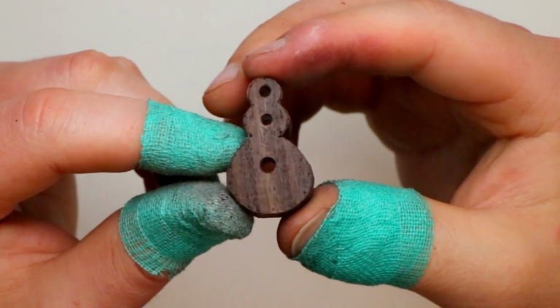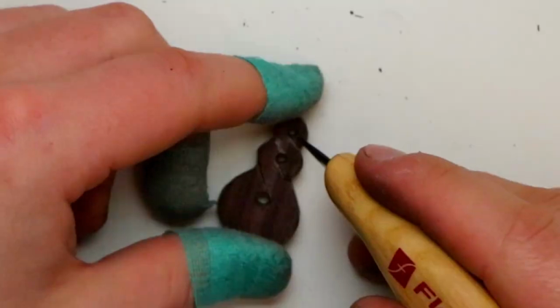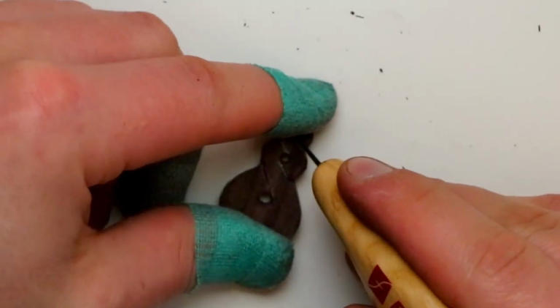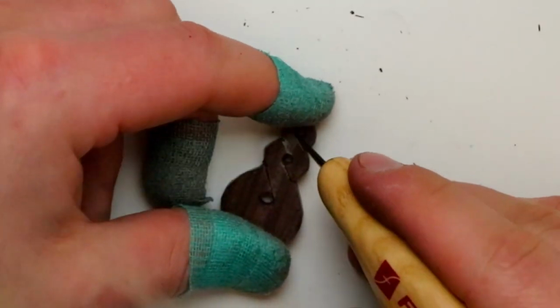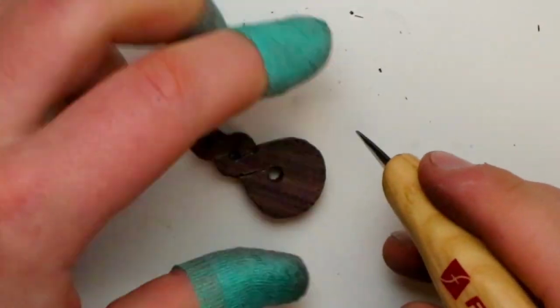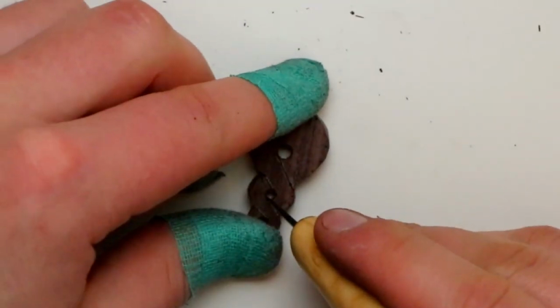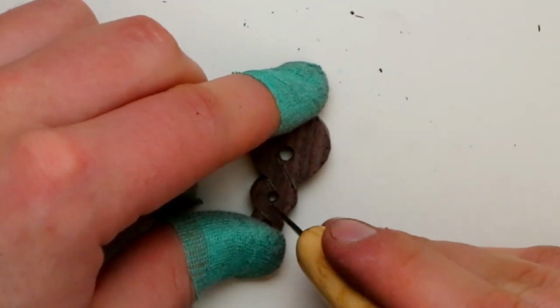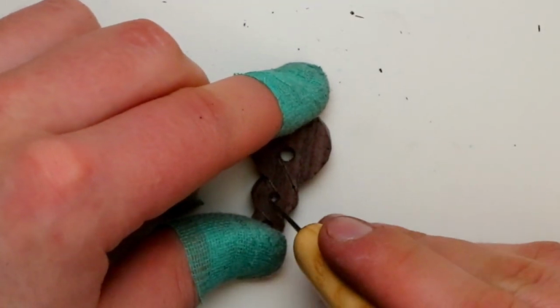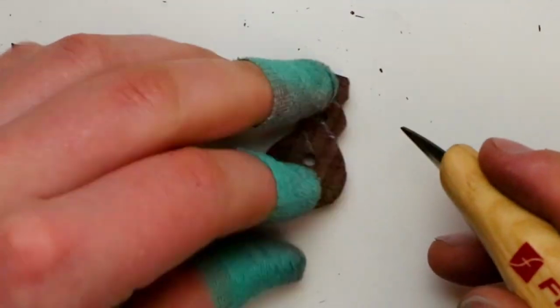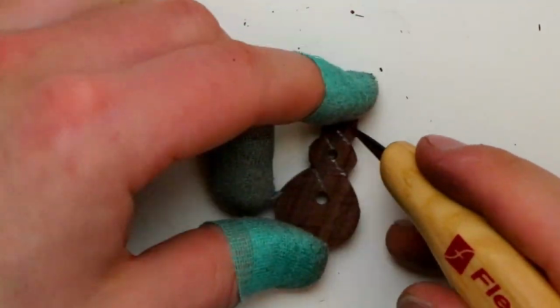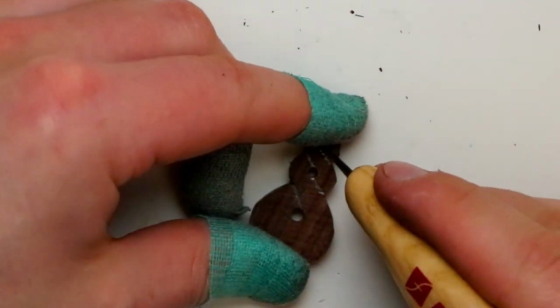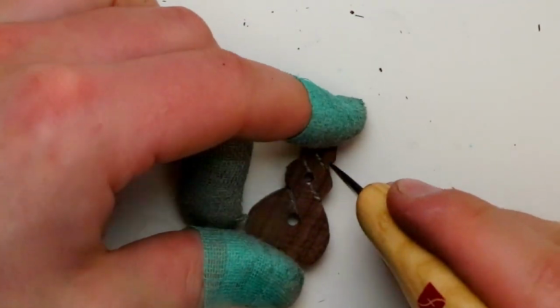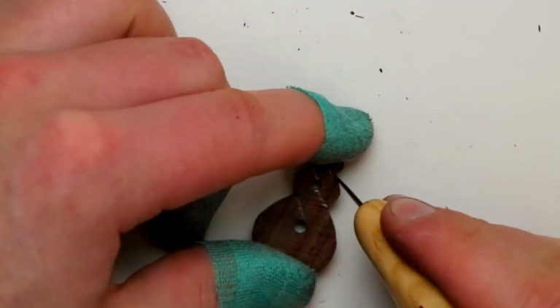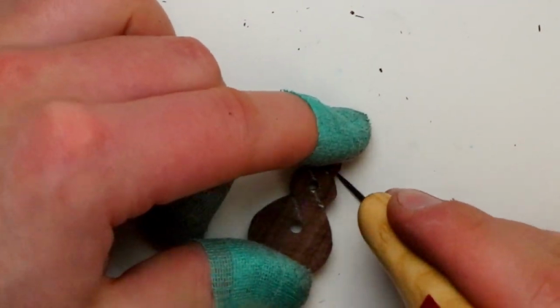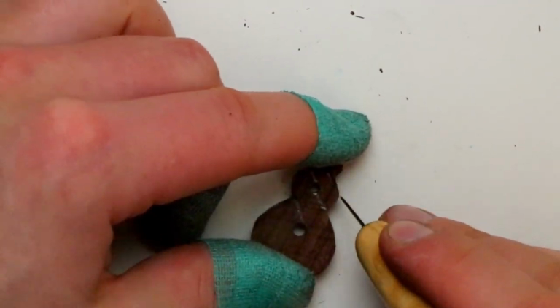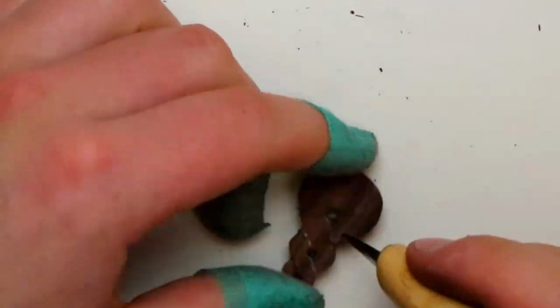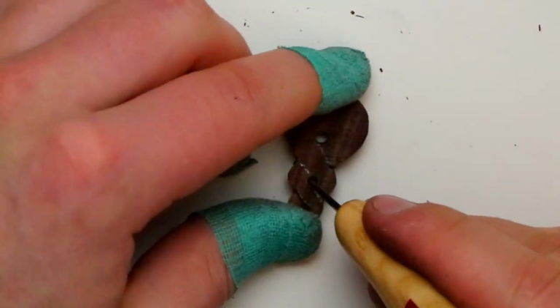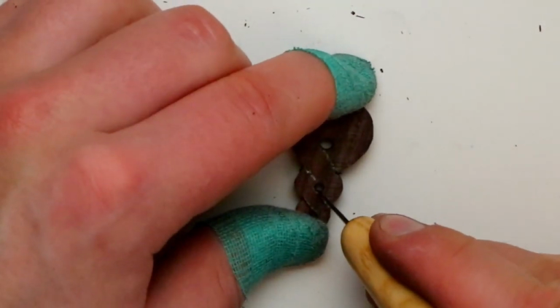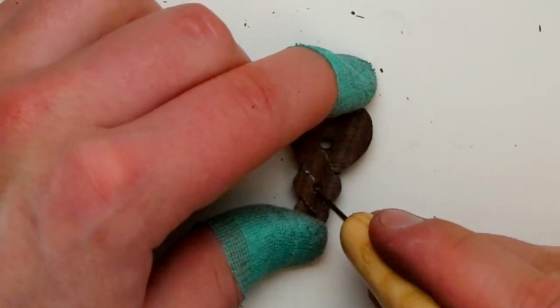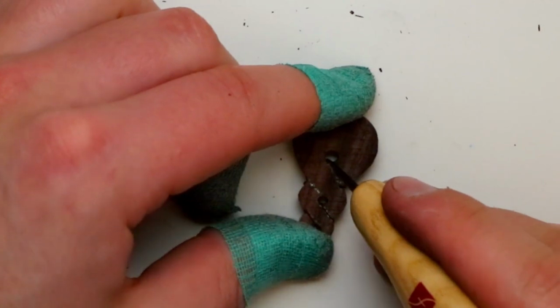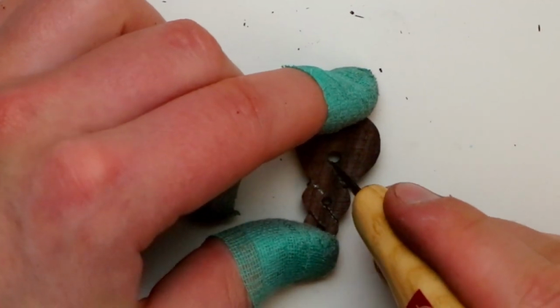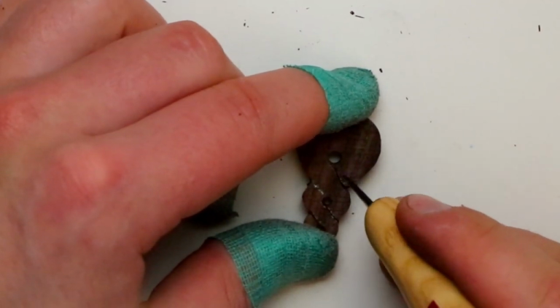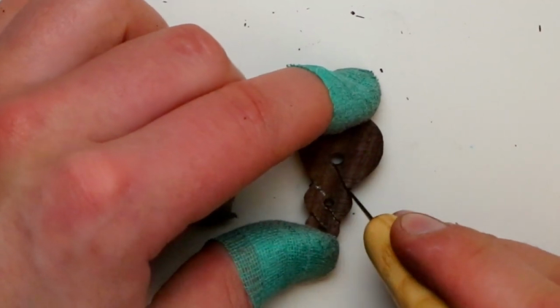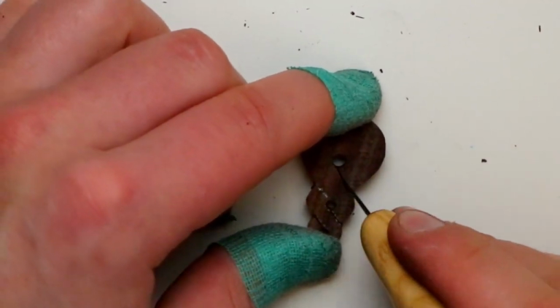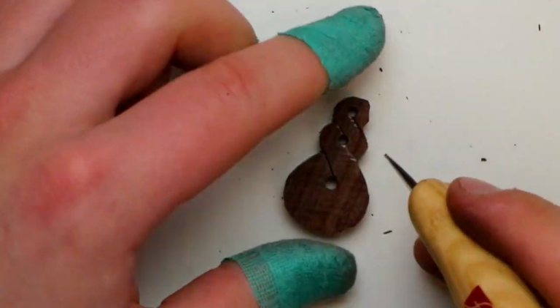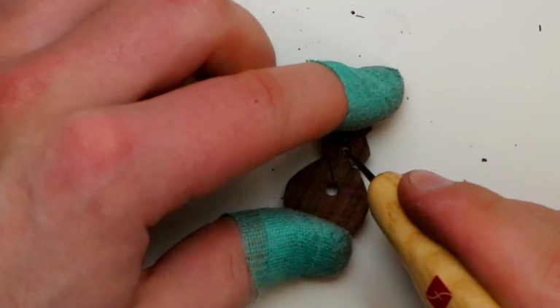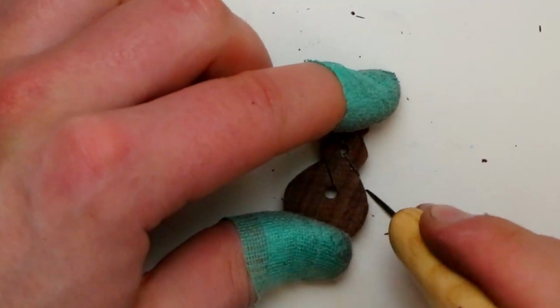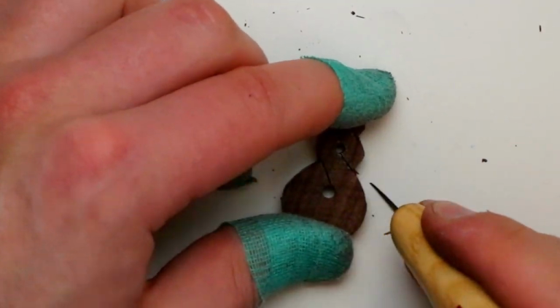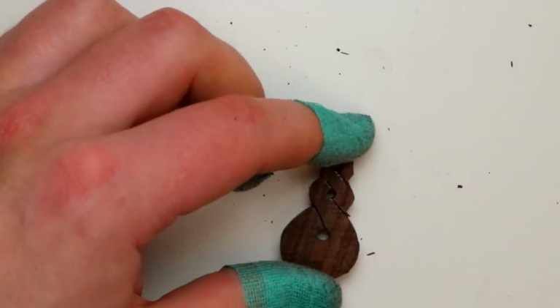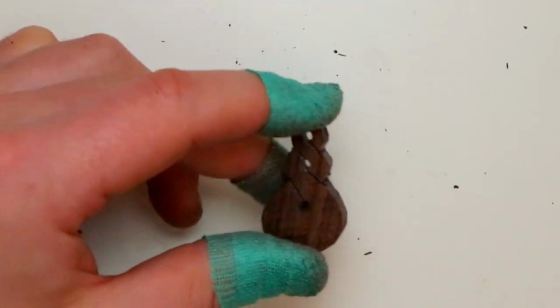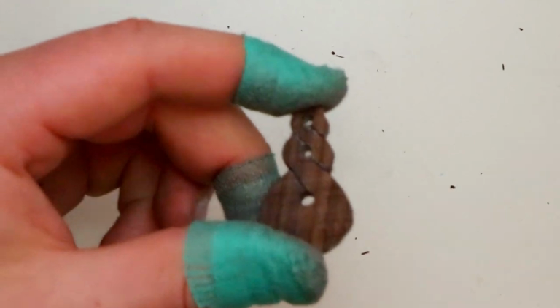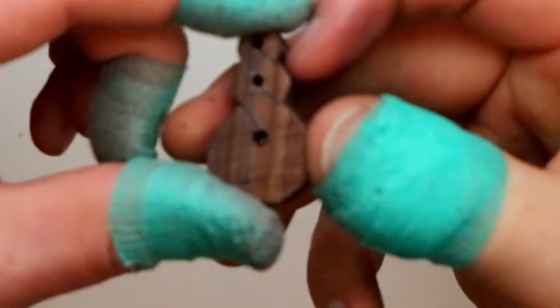So now that I've caught up to everyone with the bandsaw, I mark and score with my knife the lines of the twists on both faces of the pendant. As the twists are going to wrap around the pendant, make sure the pattern is identical on both faces, otherwise it won't look all beautiful and continuous around the length.